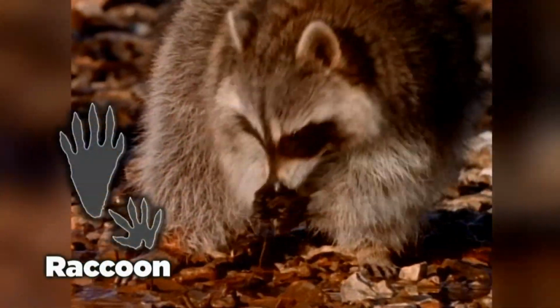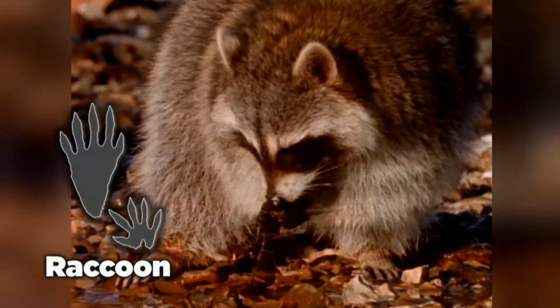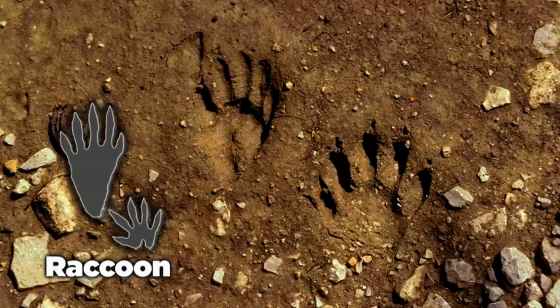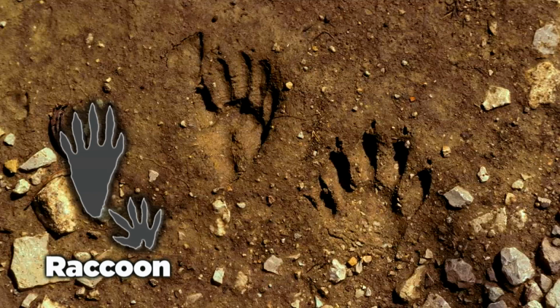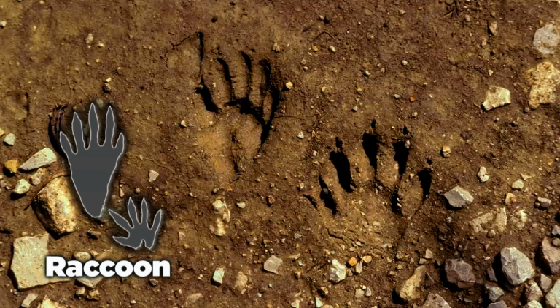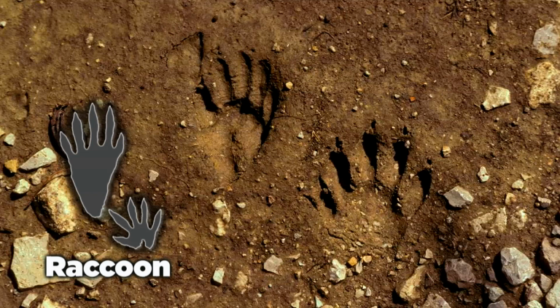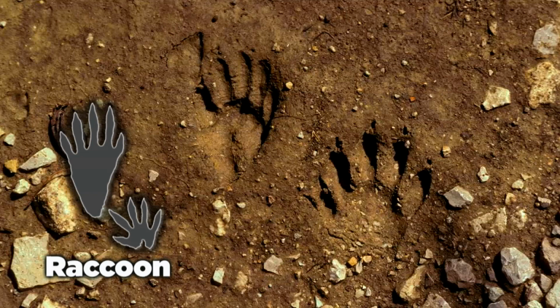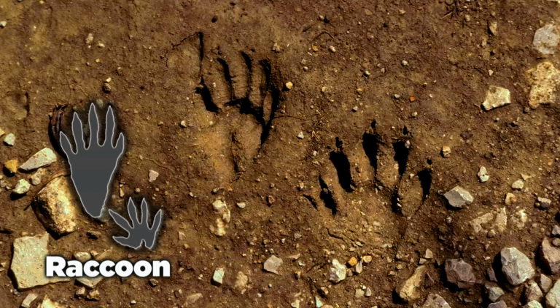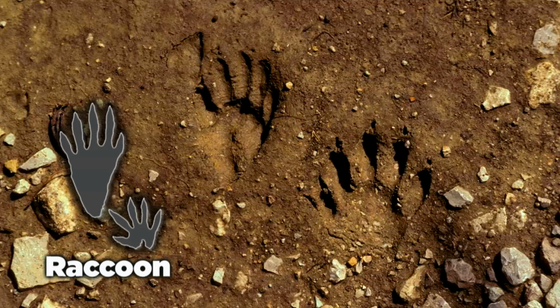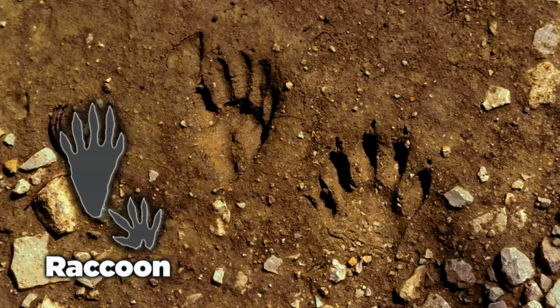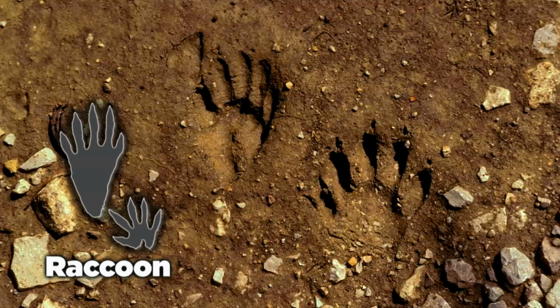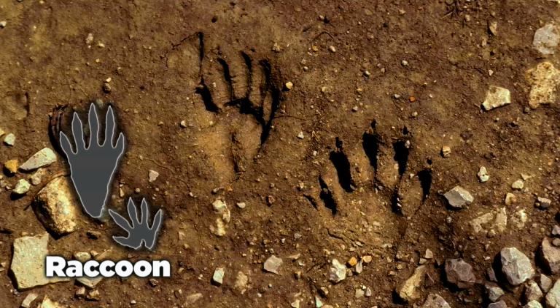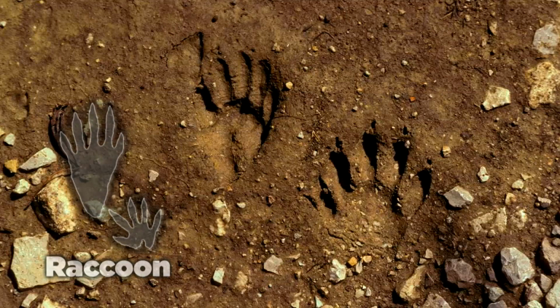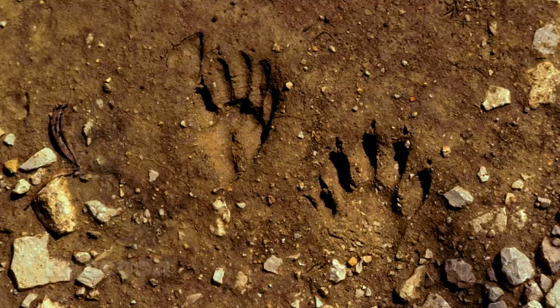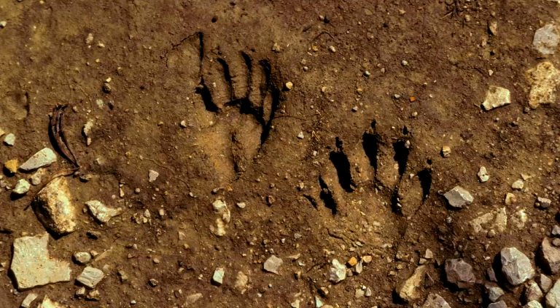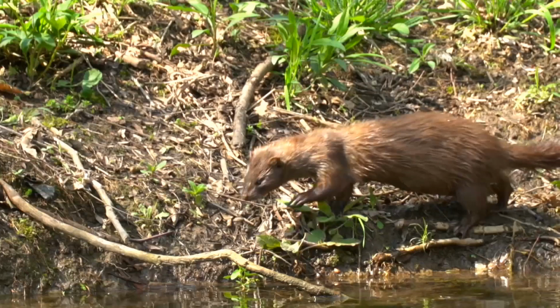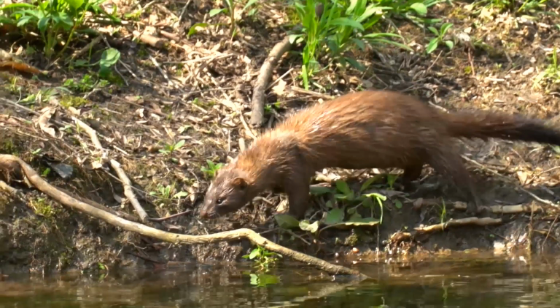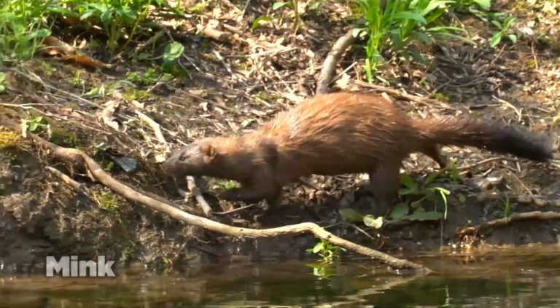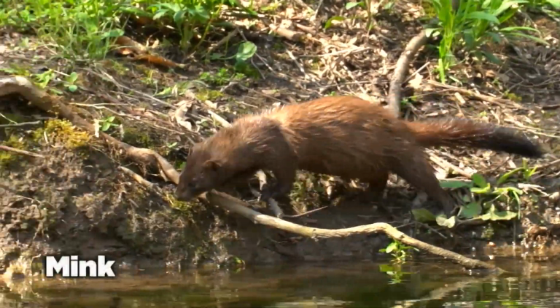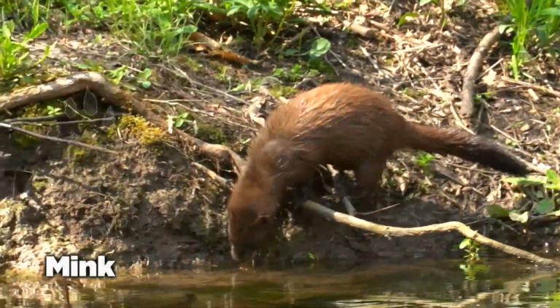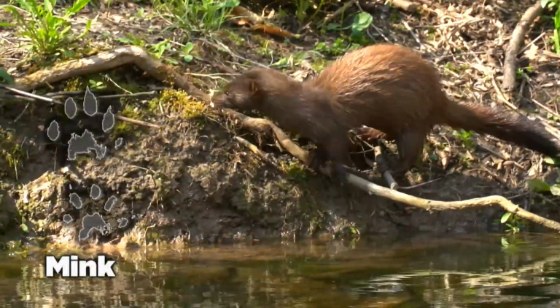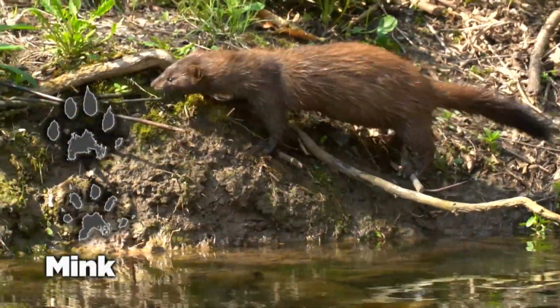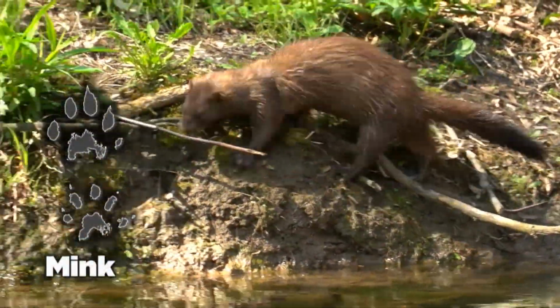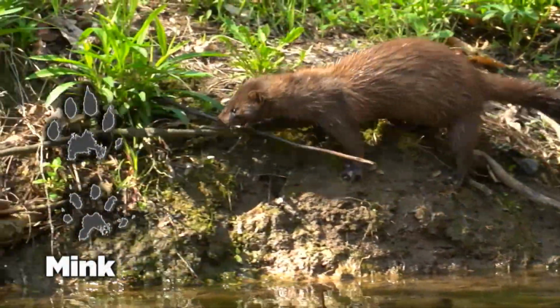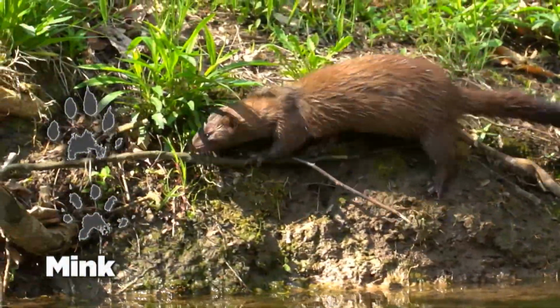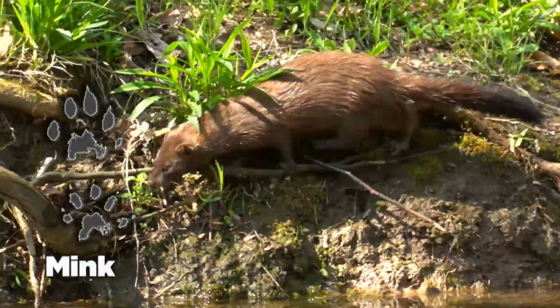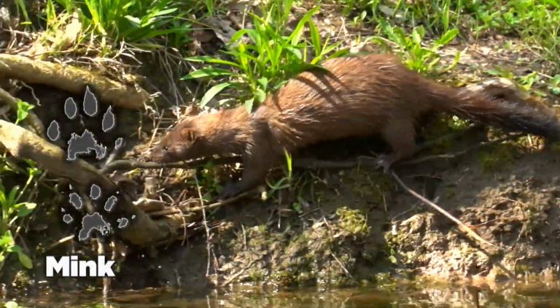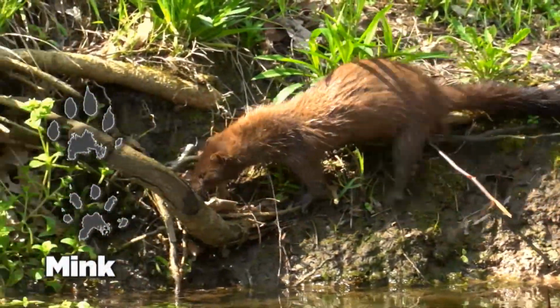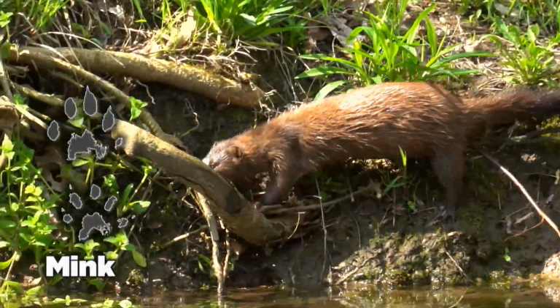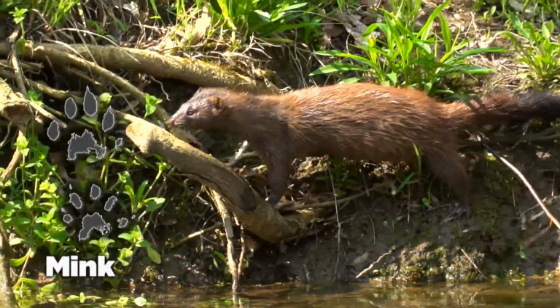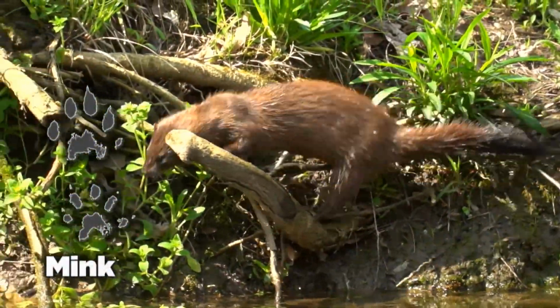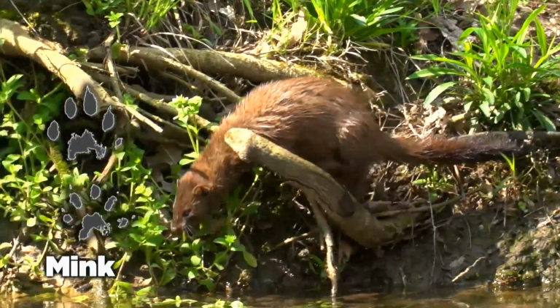Snow, mud, and sand are all surfaces where you're likely to find an animal imprint. Most animals go to the water to drink, and many species use streams and creeks as travel corridors.